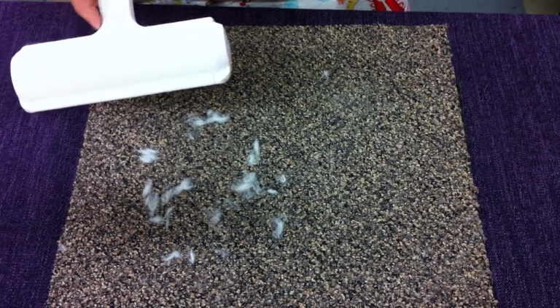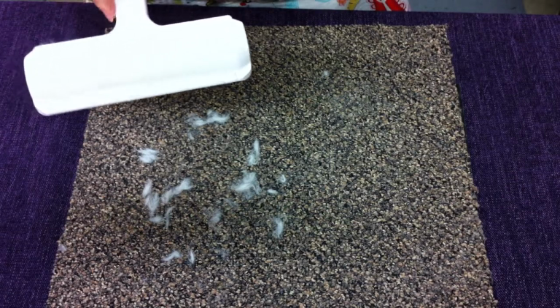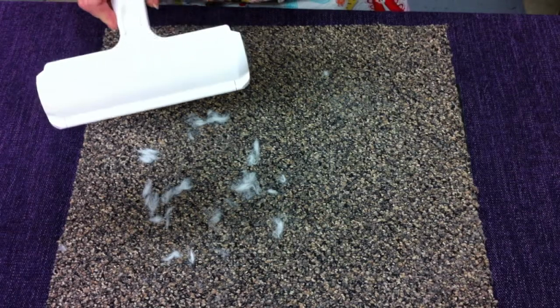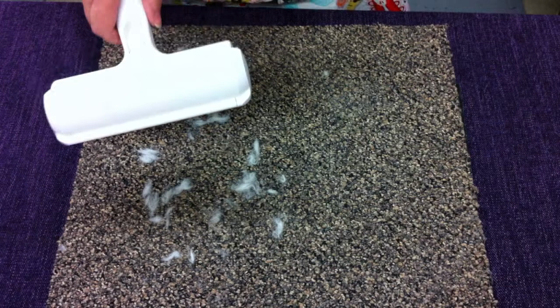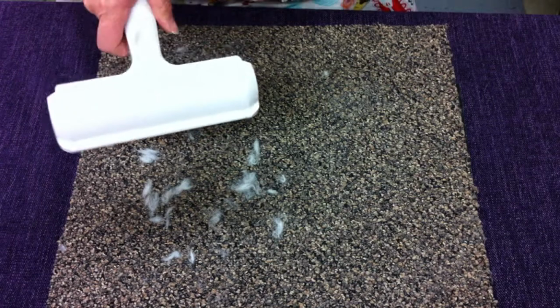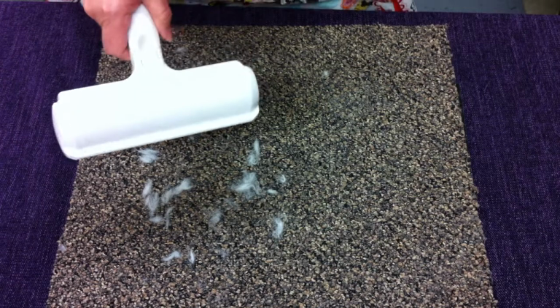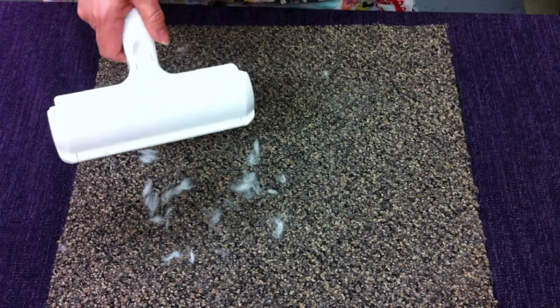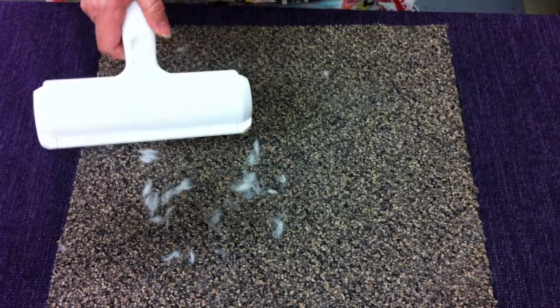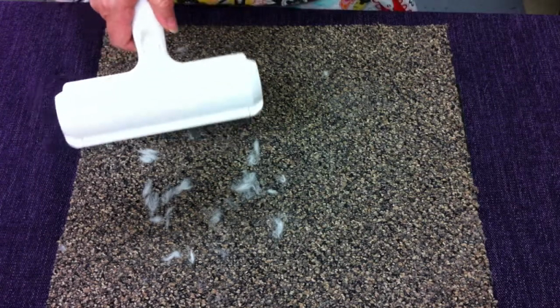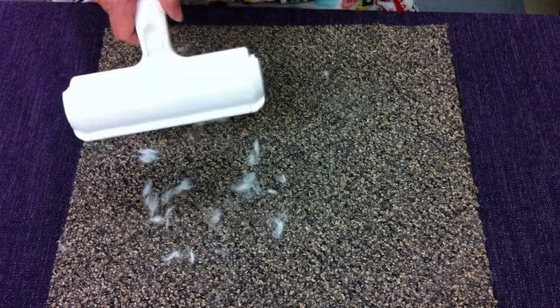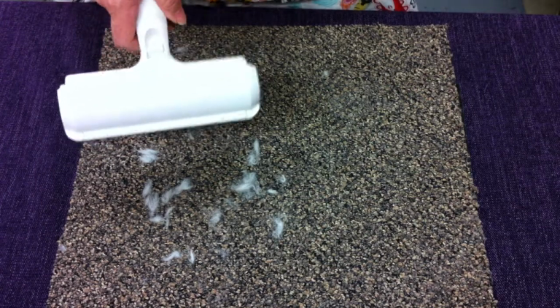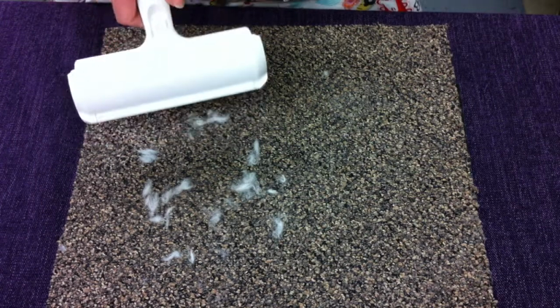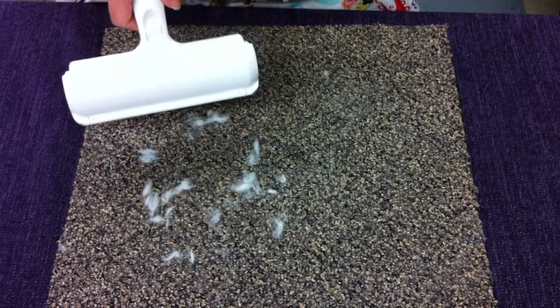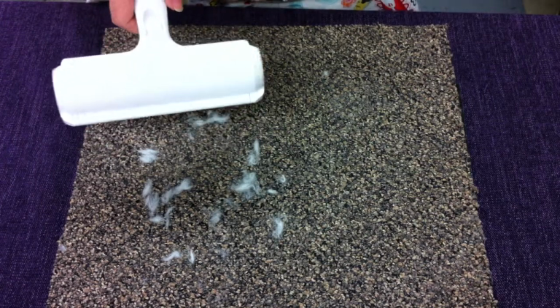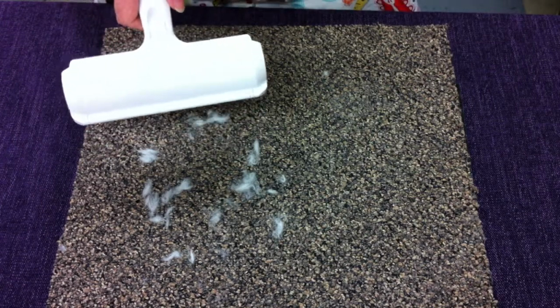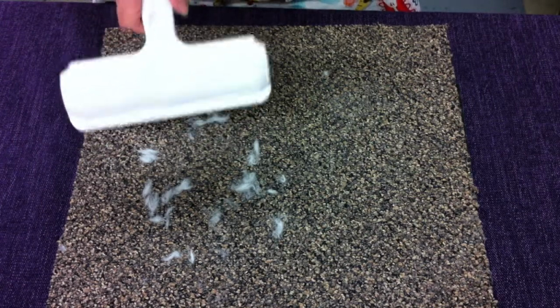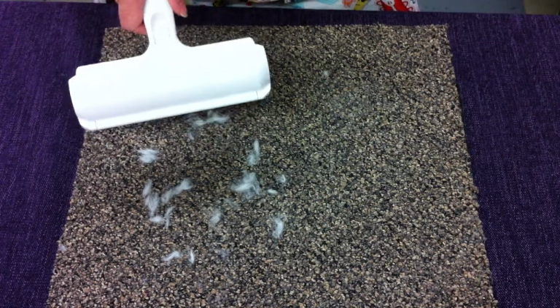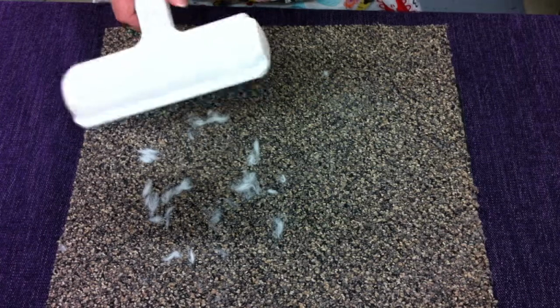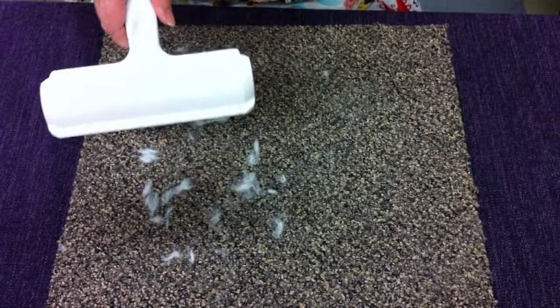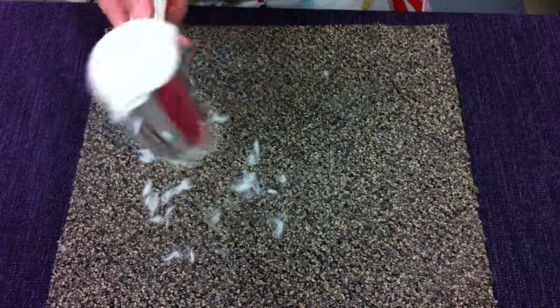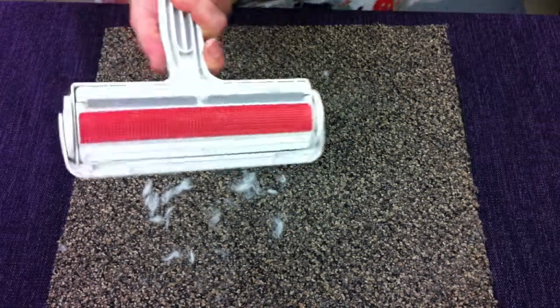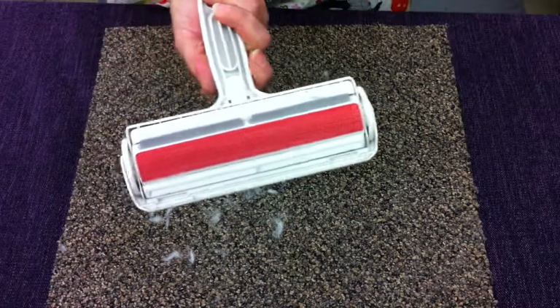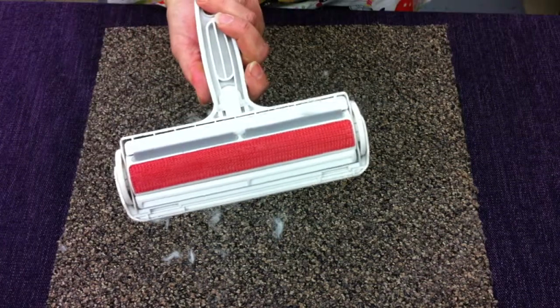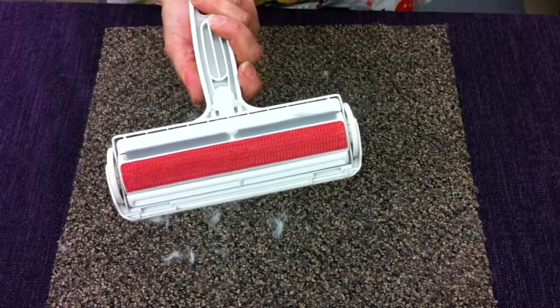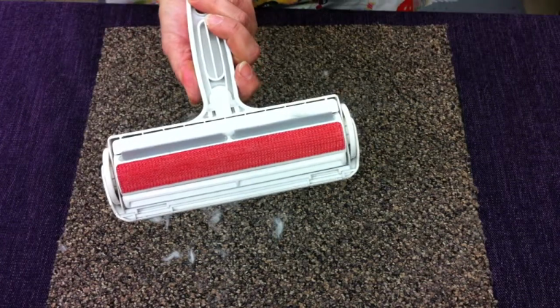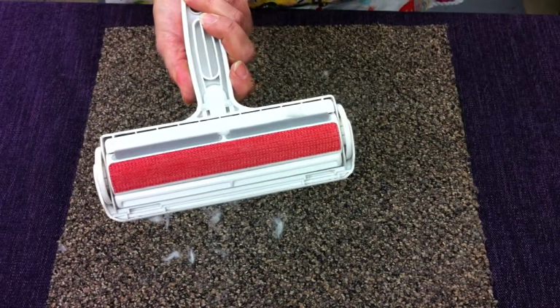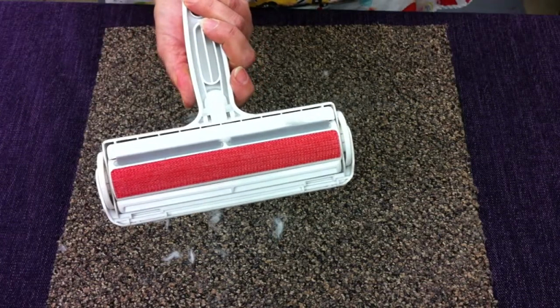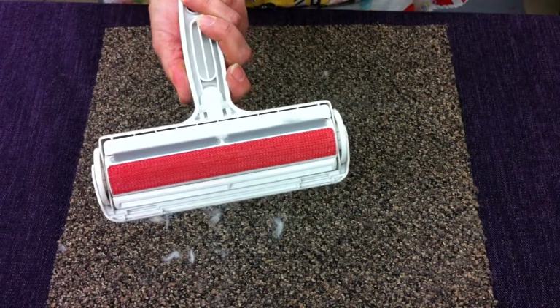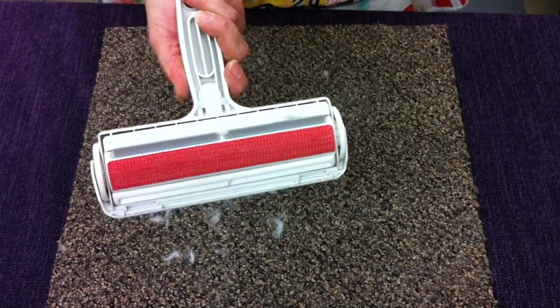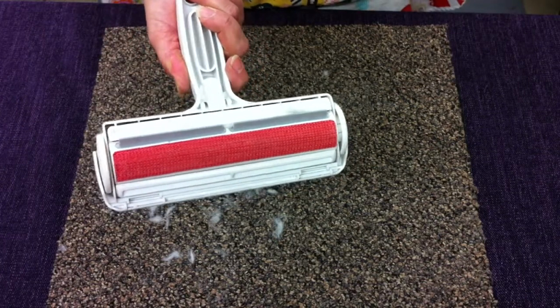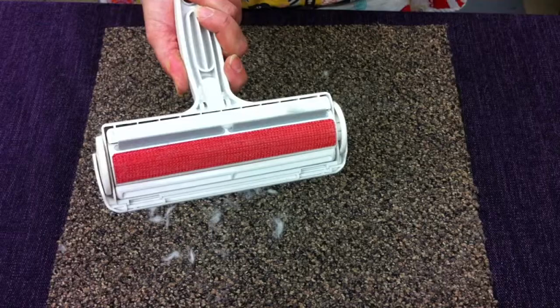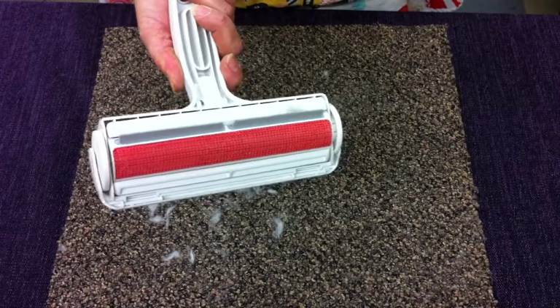It works in a similar fashion as a lint roller, except it is reusable and it's washable and it doesn't use any of the tape. It uses a beater bar and fabric to pick up the hair that's on your furniture.